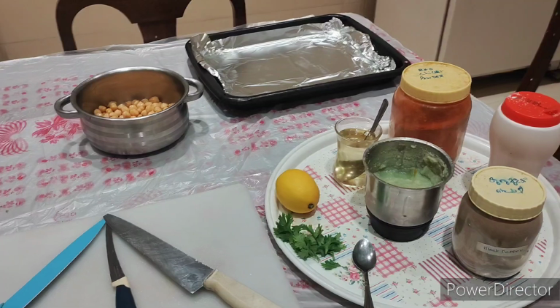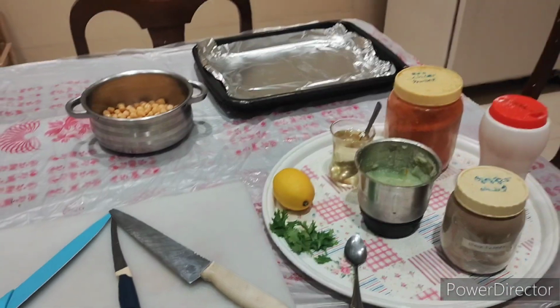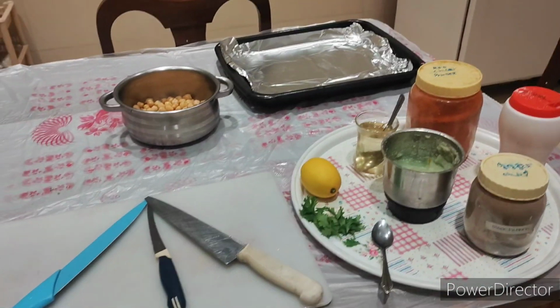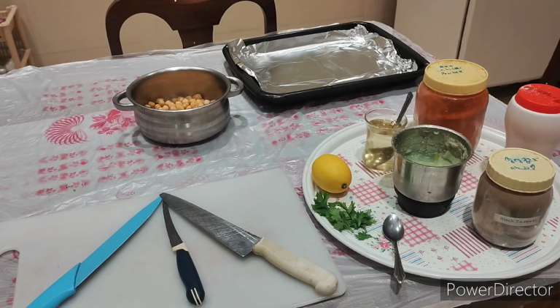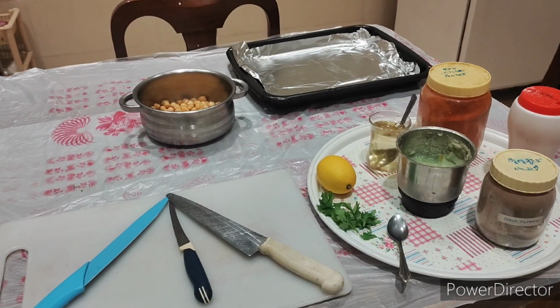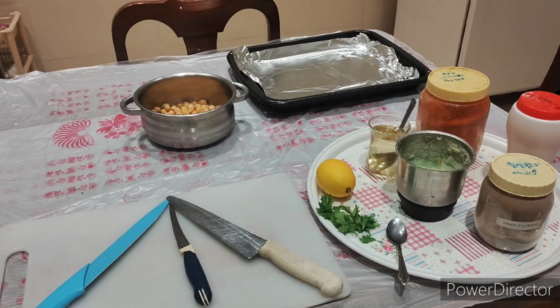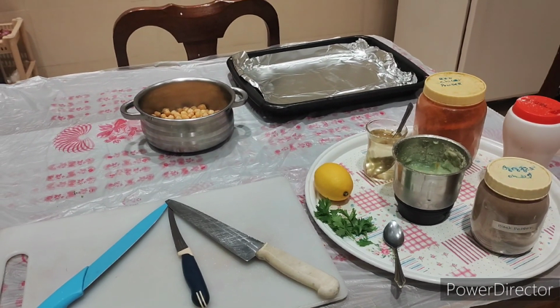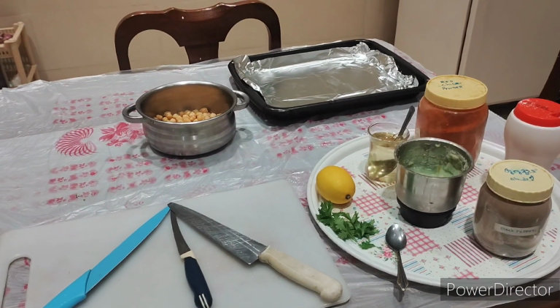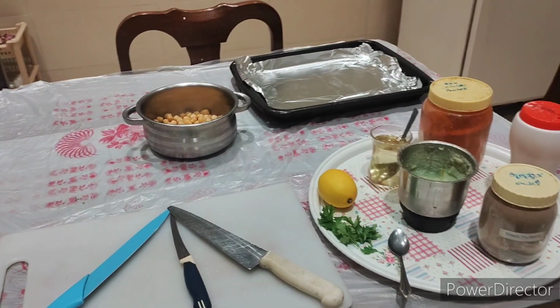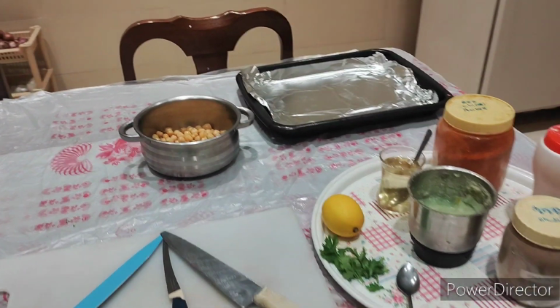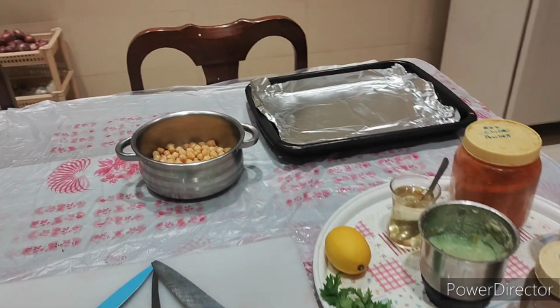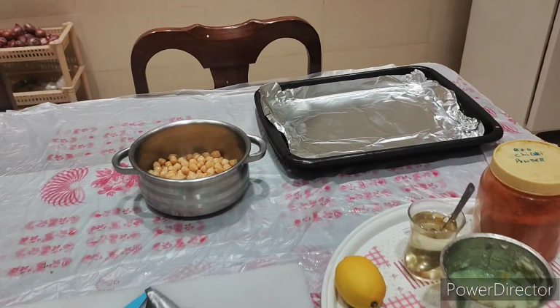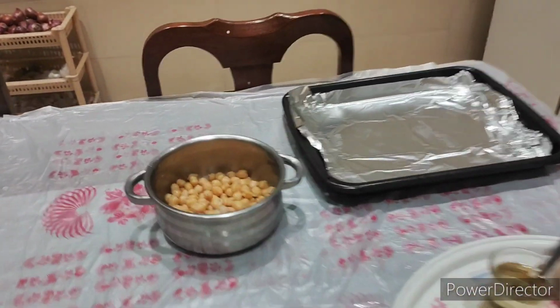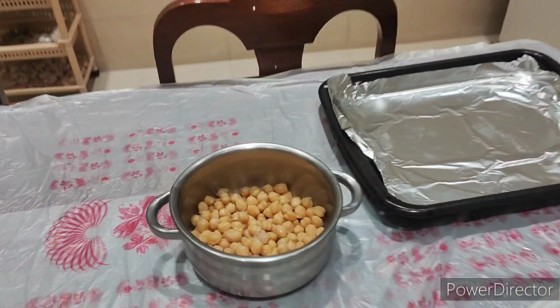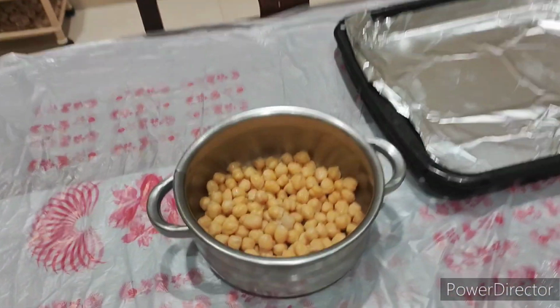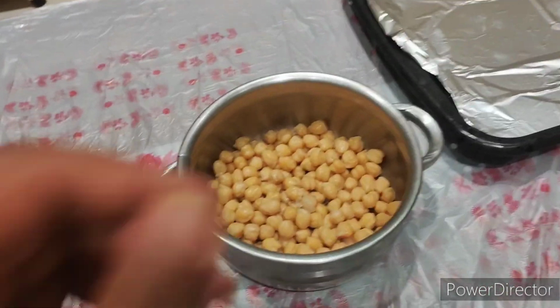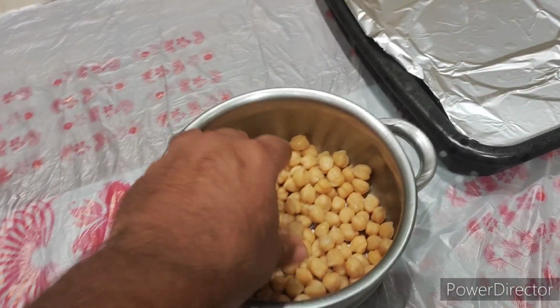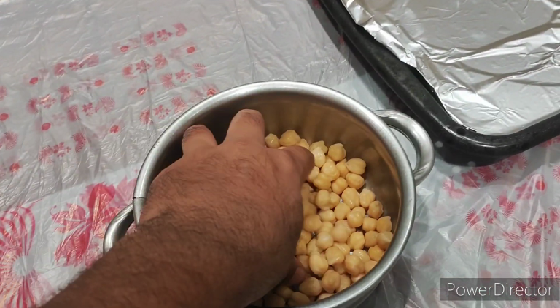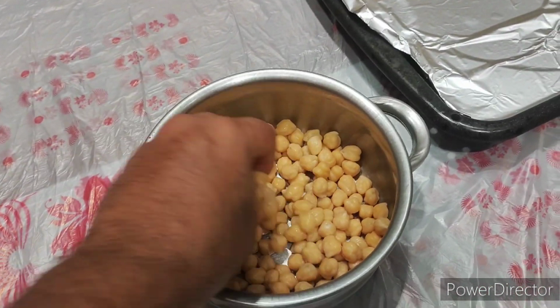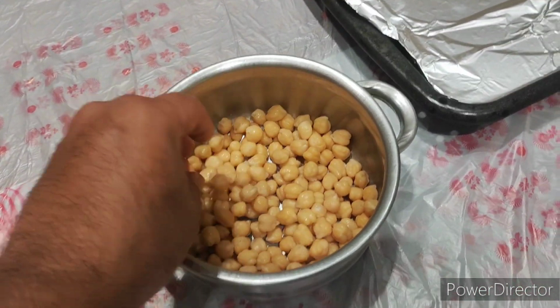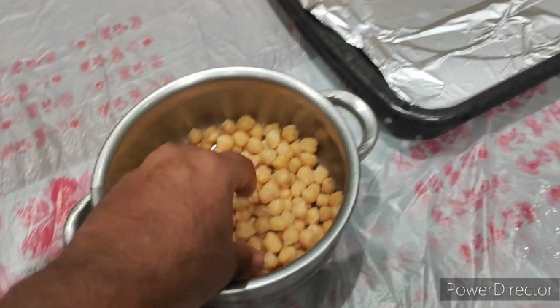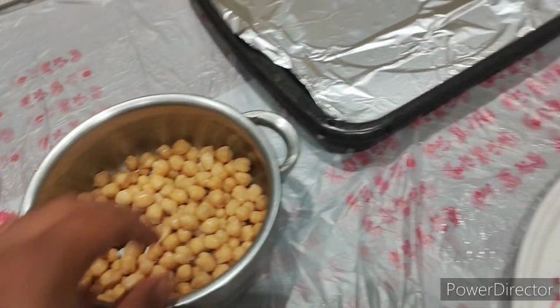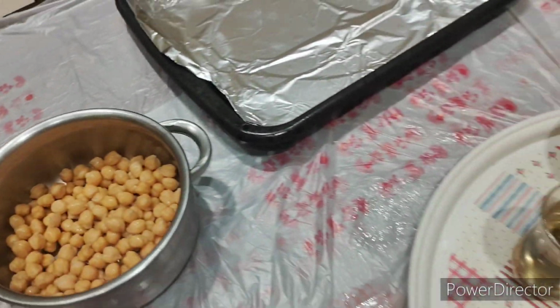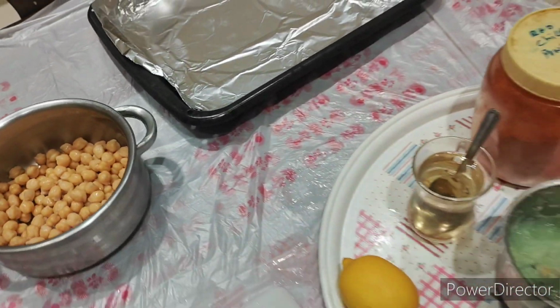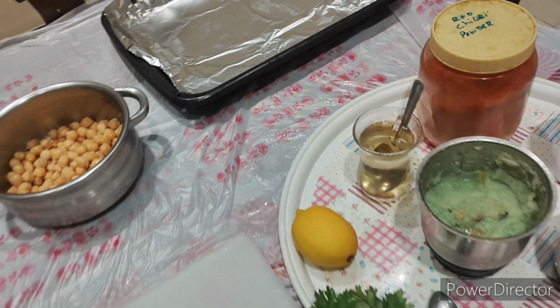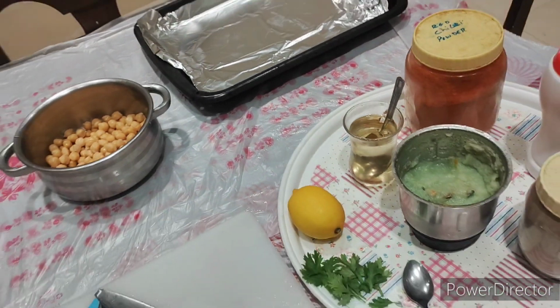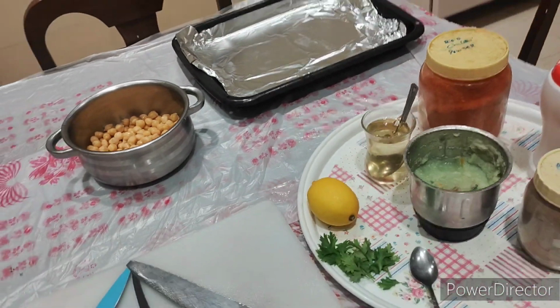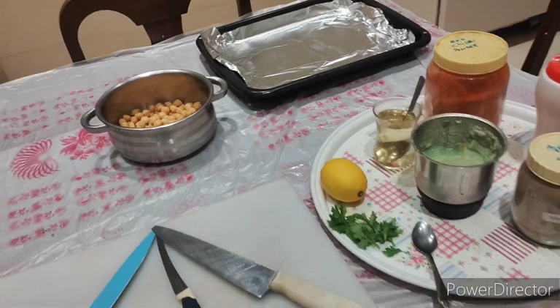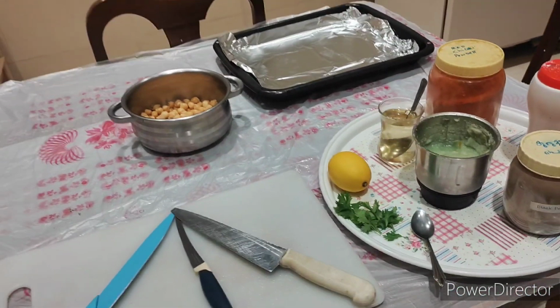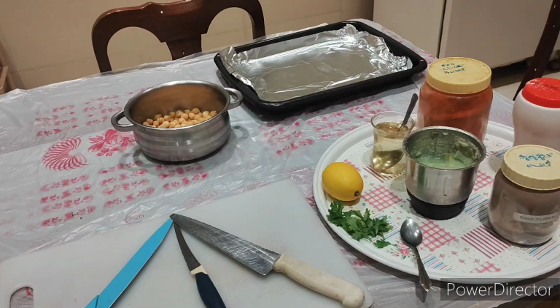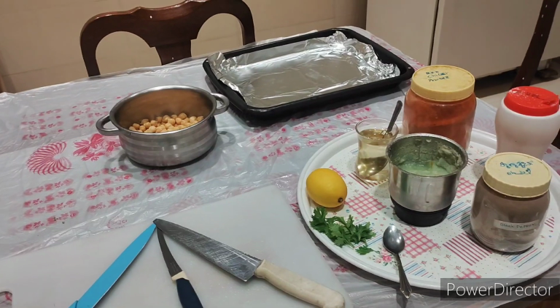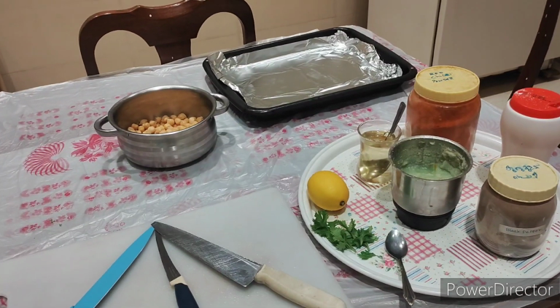Hi guys, so today again we came with another informative video. Today we will make roasted chickpeas, and I will show you how to make roasted chickpeas at your home, so please see this tutorial.